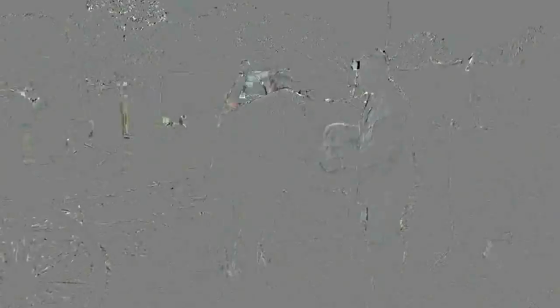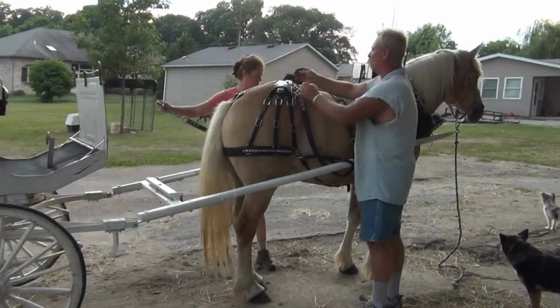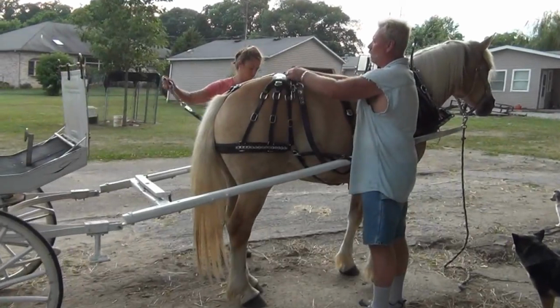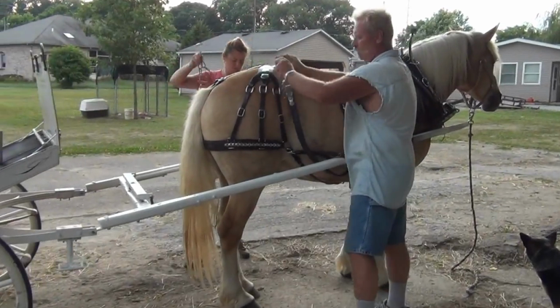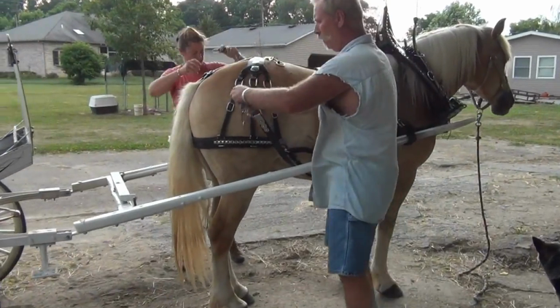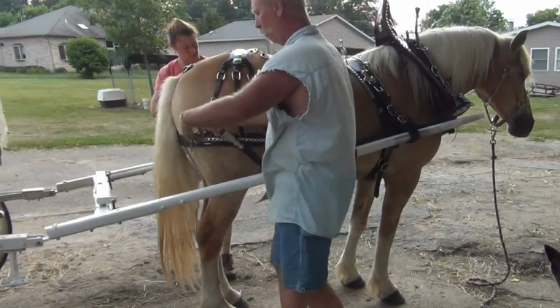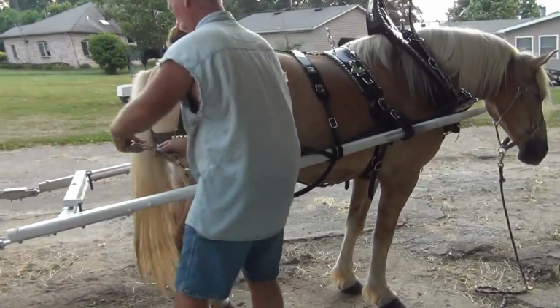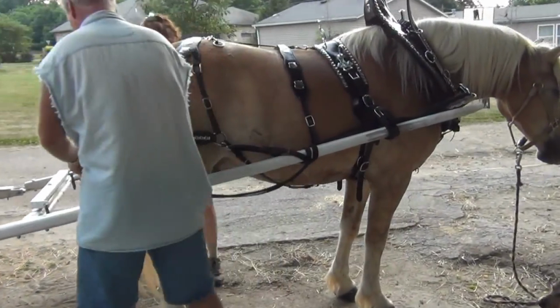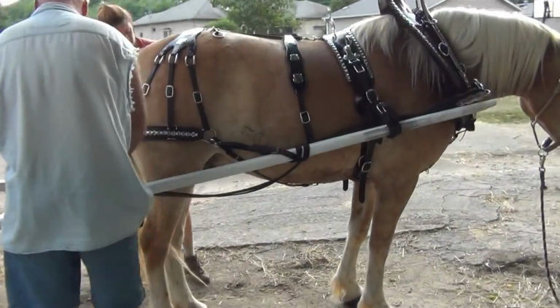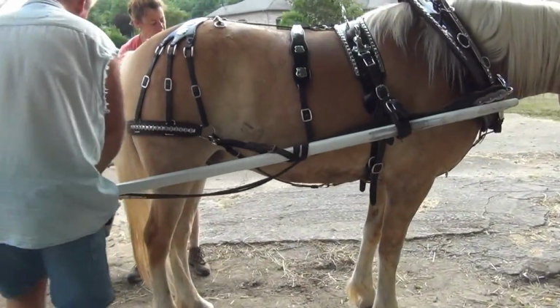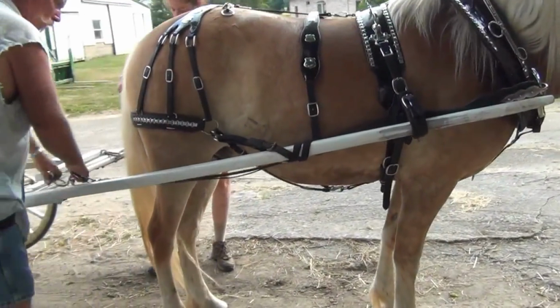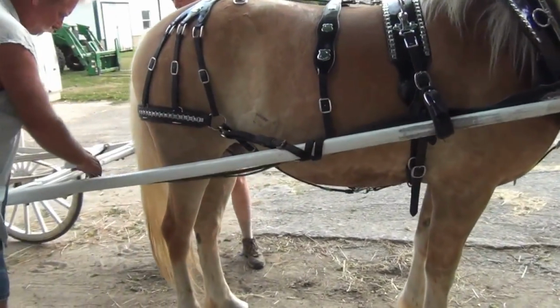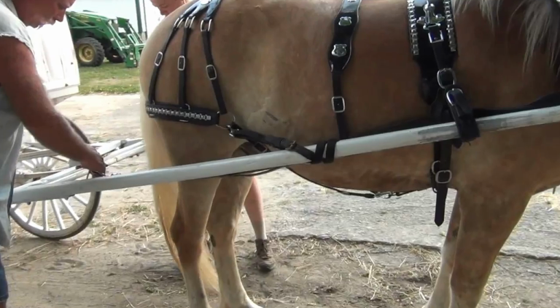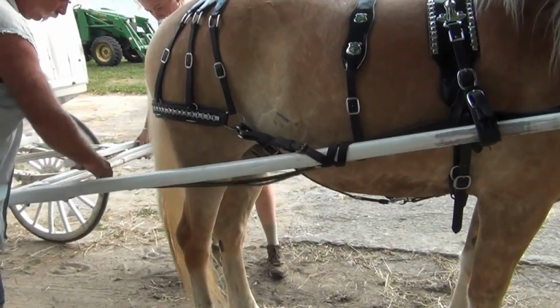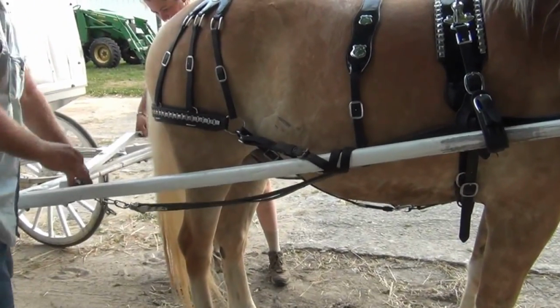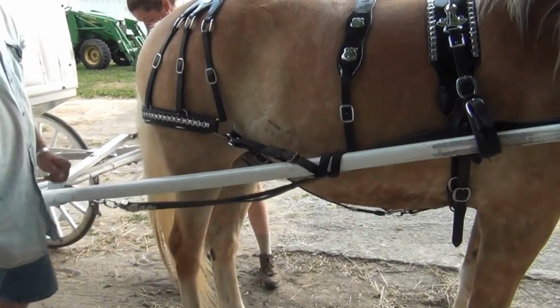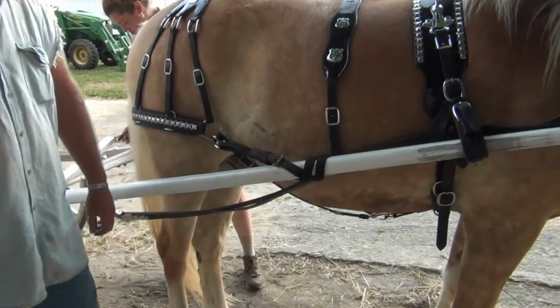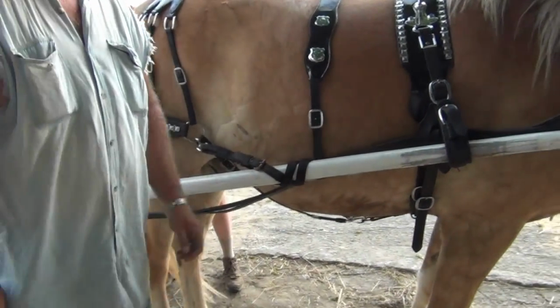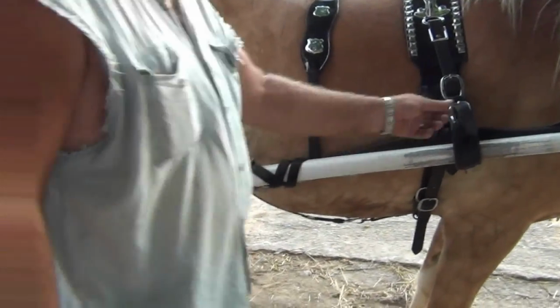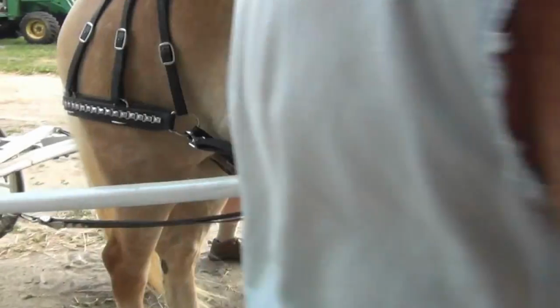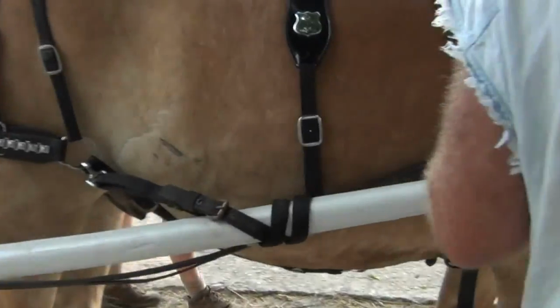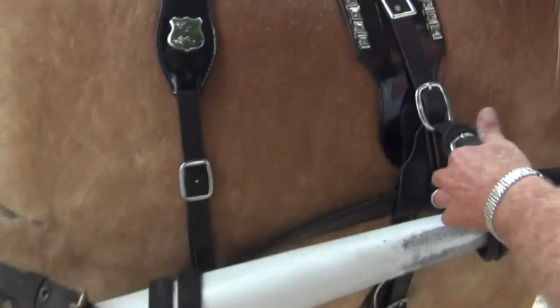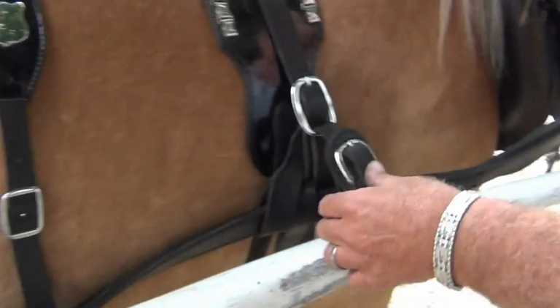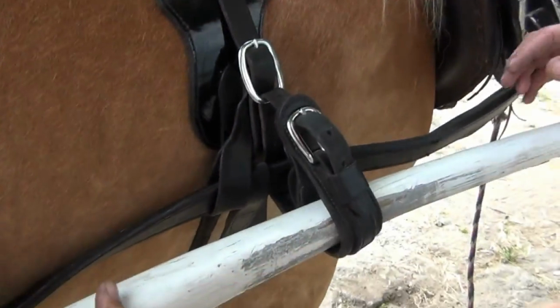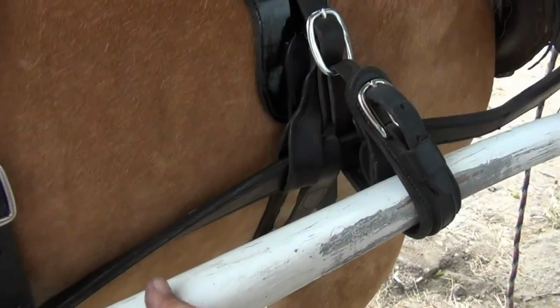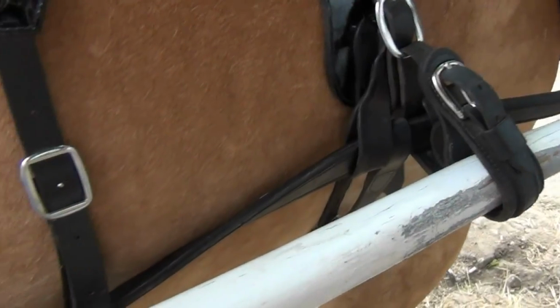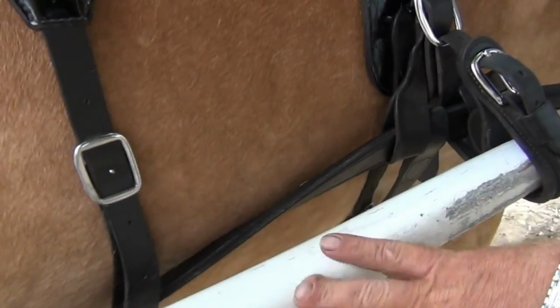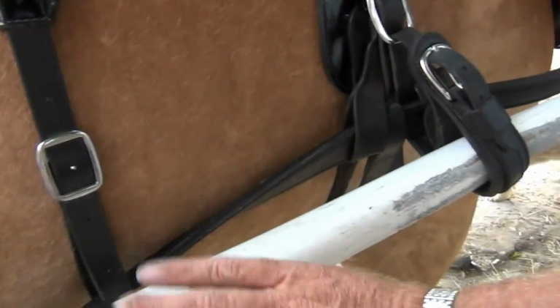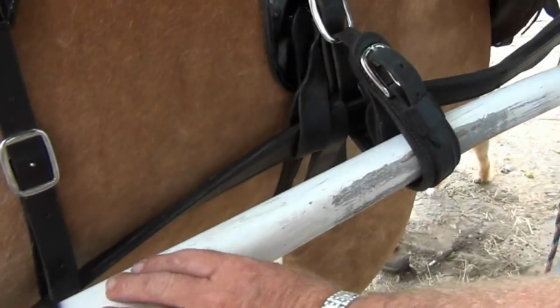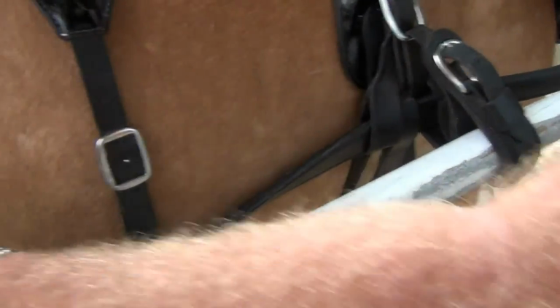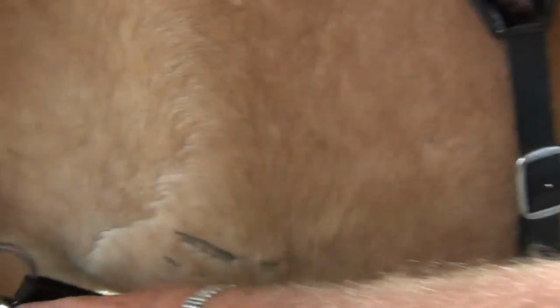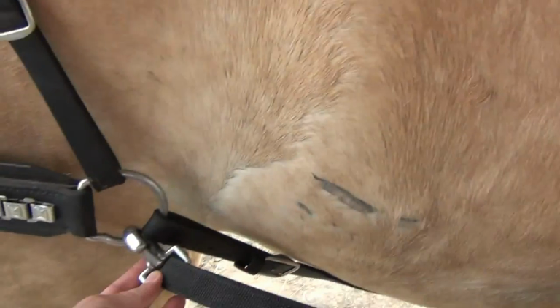Brakes that hold back. Now this just wraps around here as a... that stays on. That was on here already? So you just snapped it on? Yes, that's your brake.